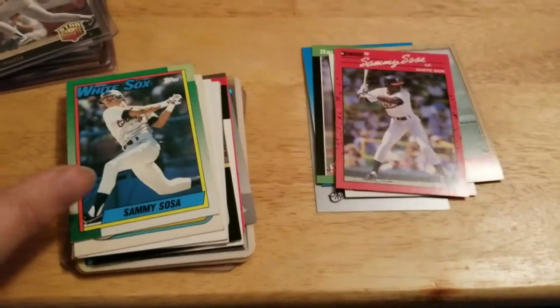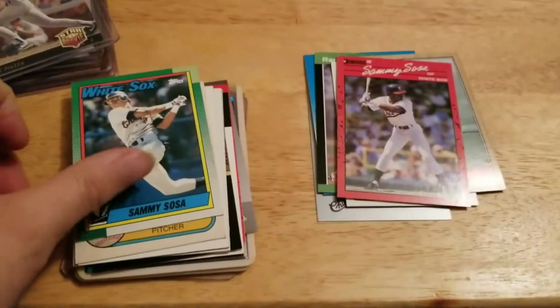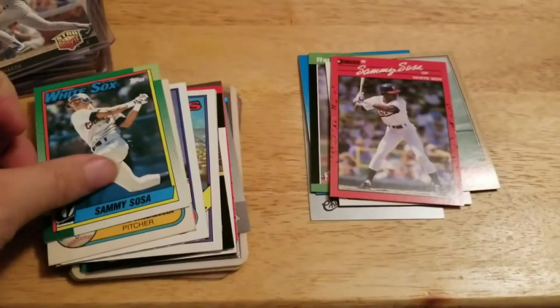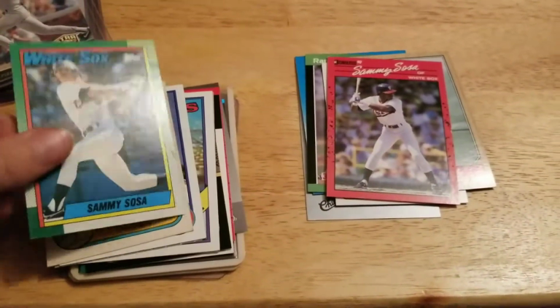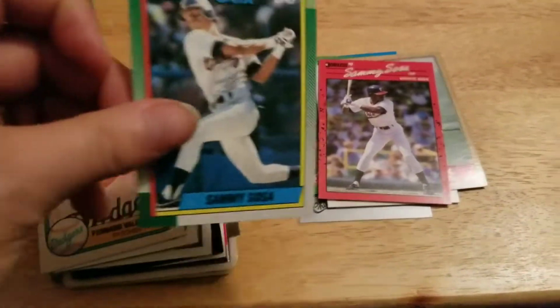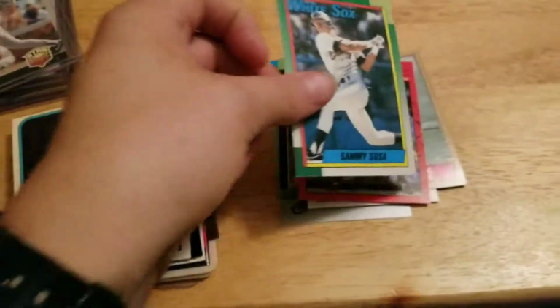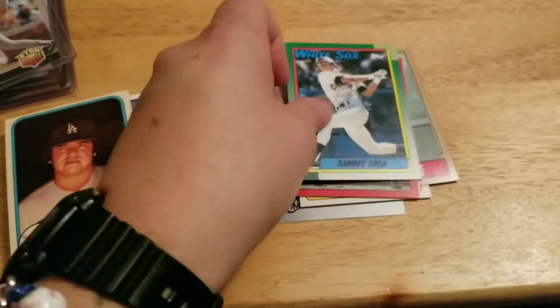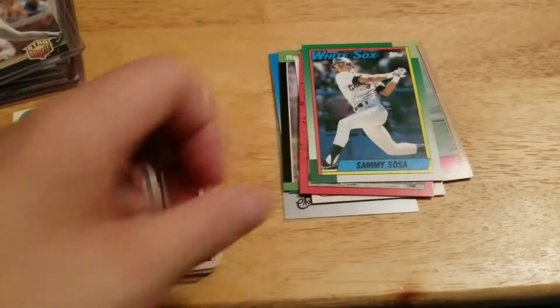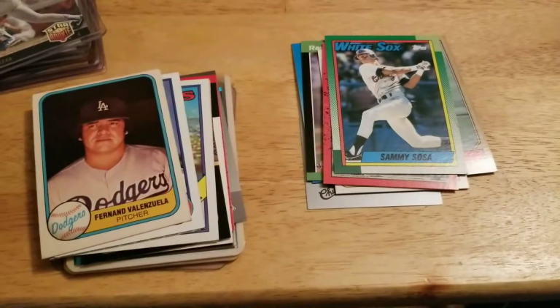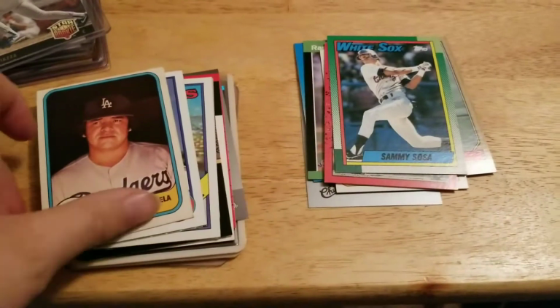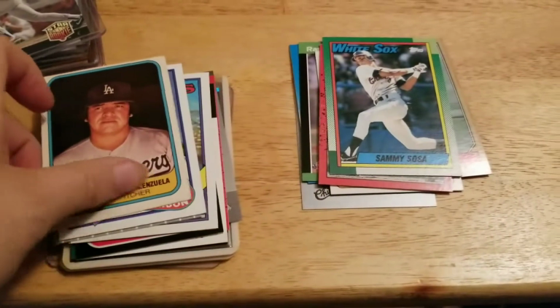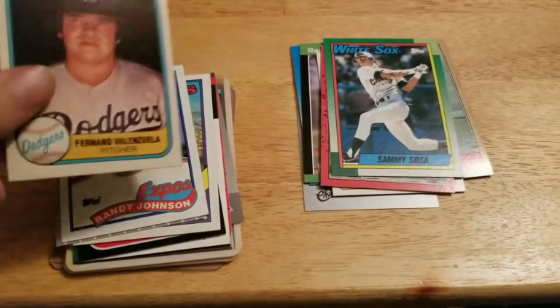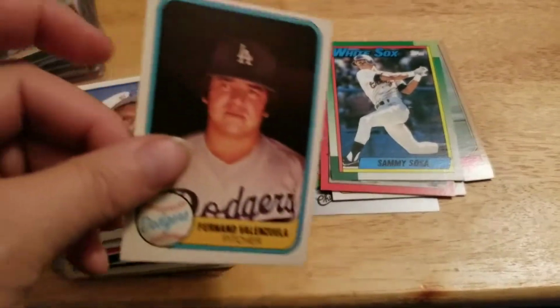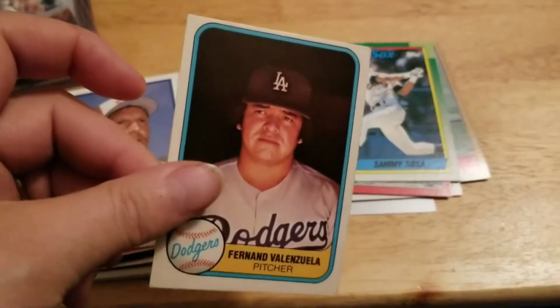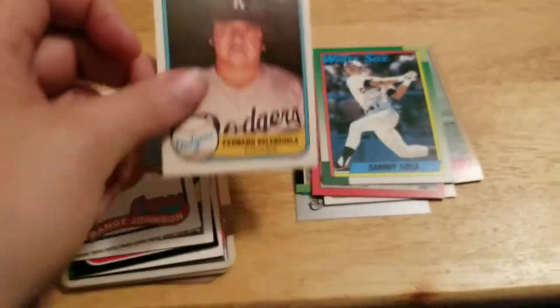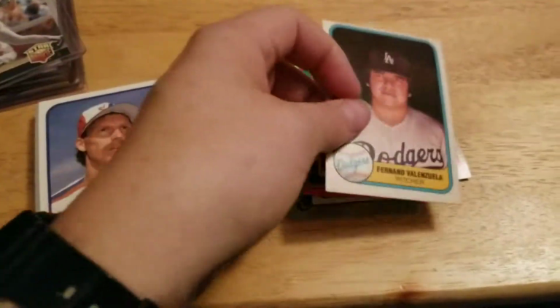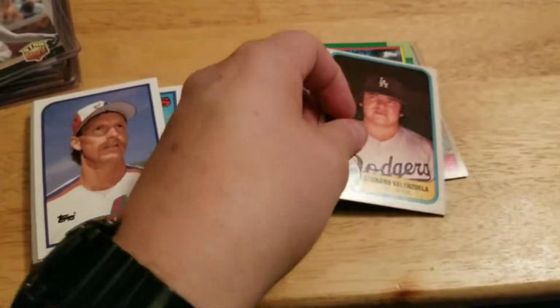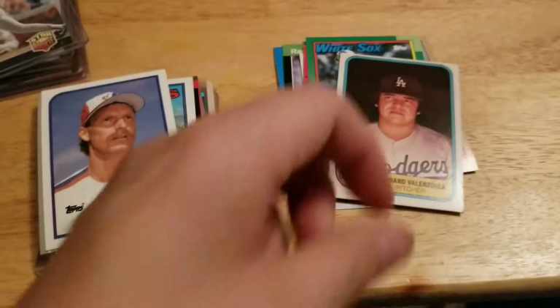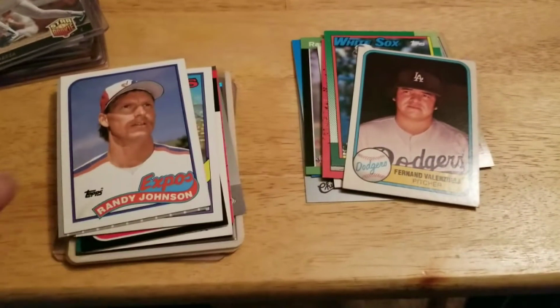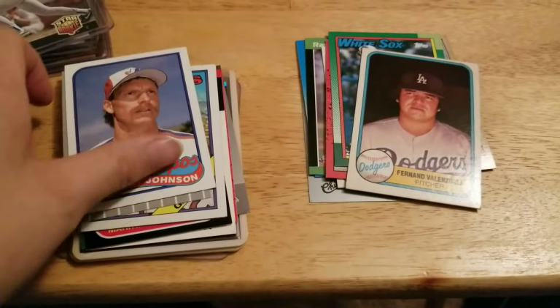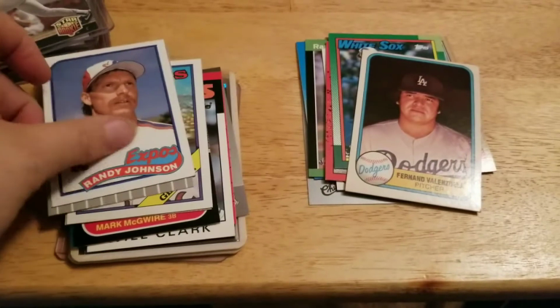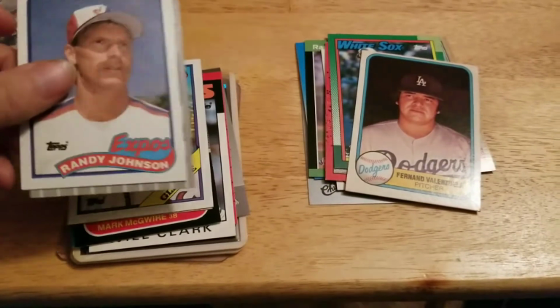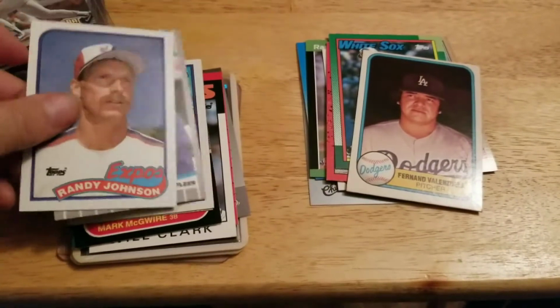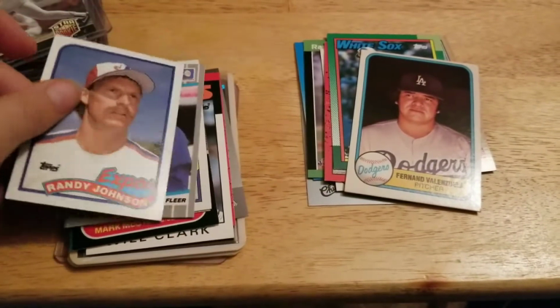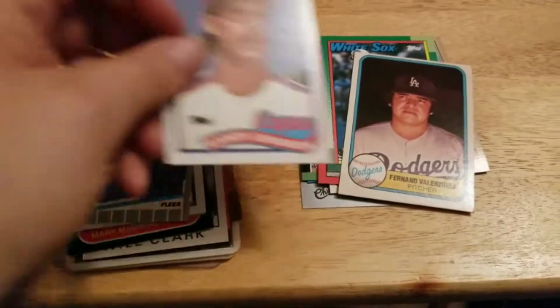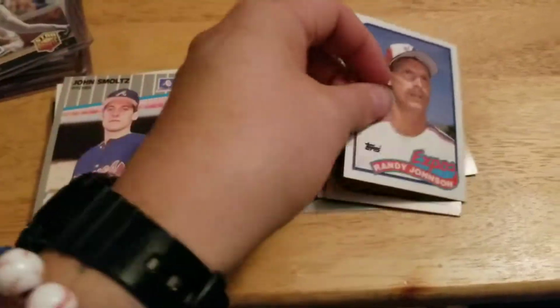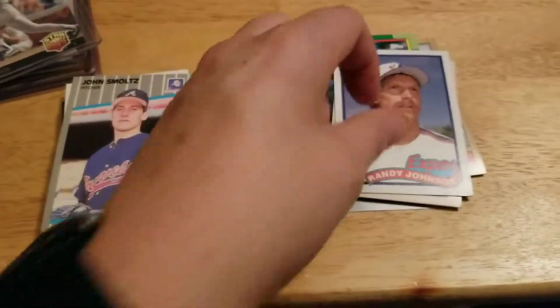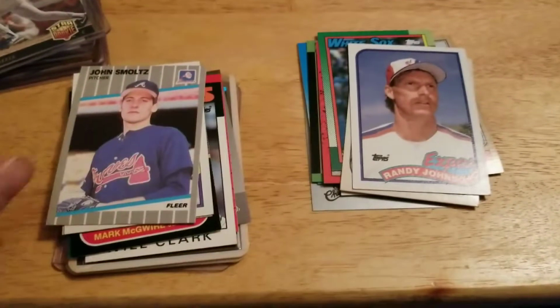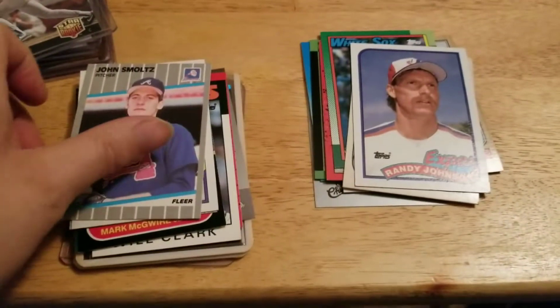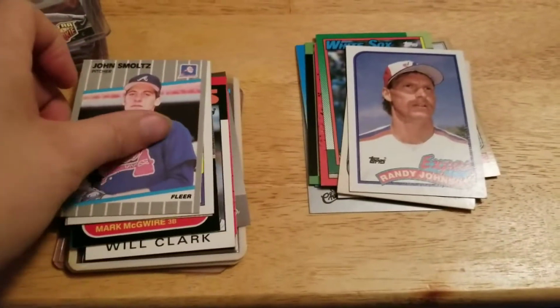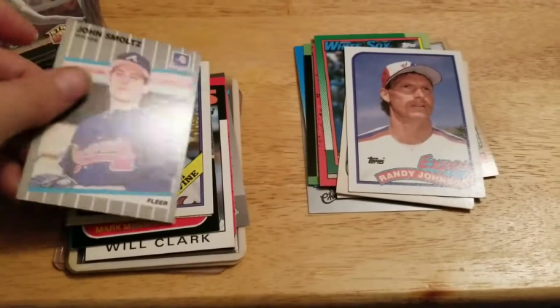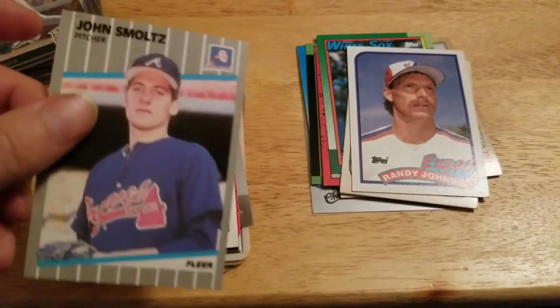Anyway, these could be some decent rookies — Fernando Valenzuela. You know, protect the people's cards.